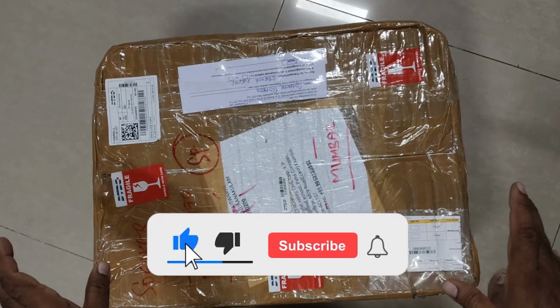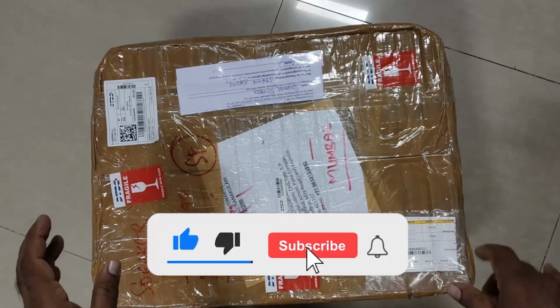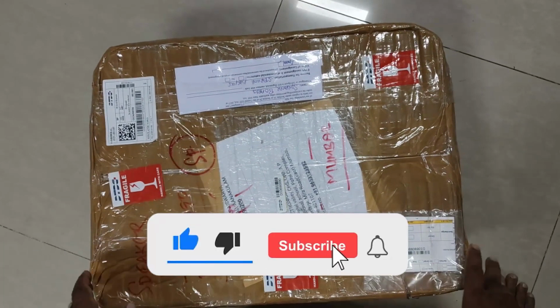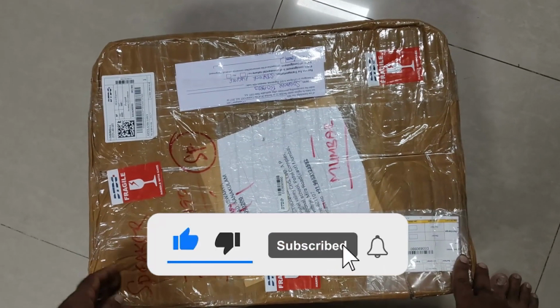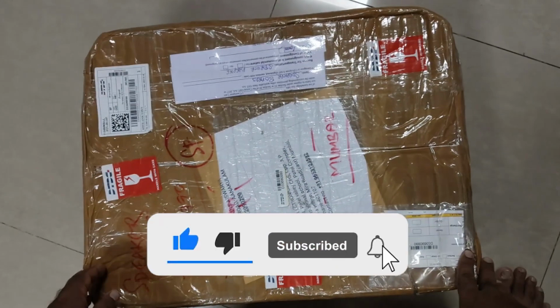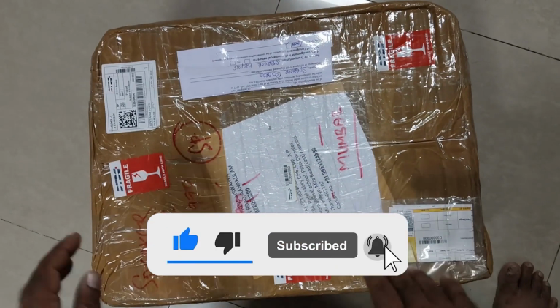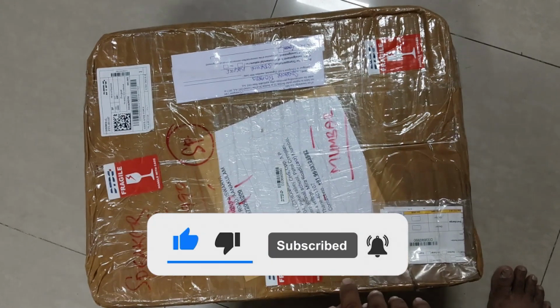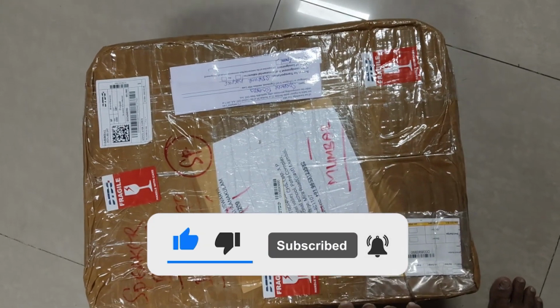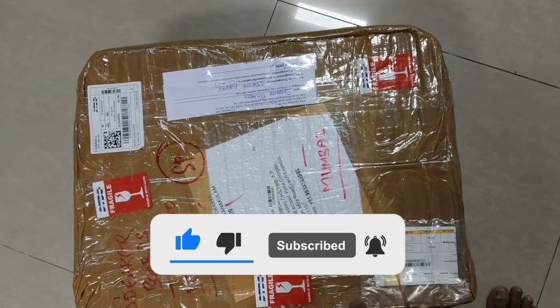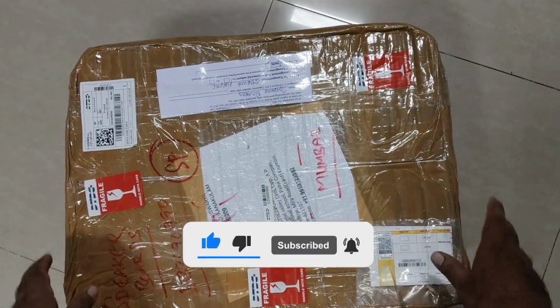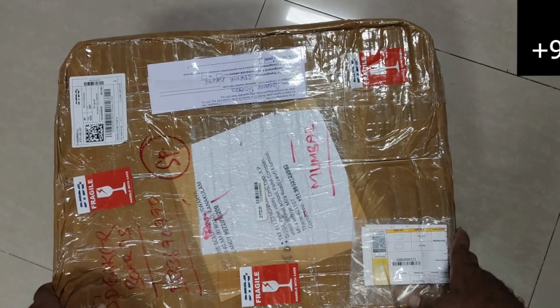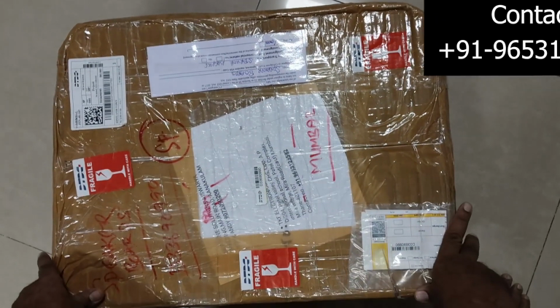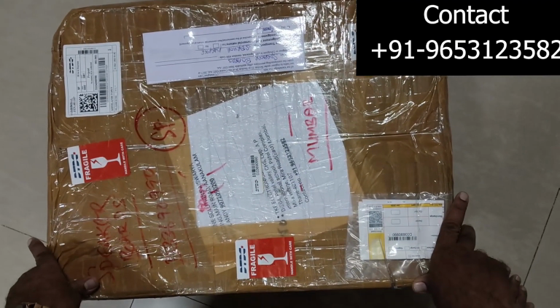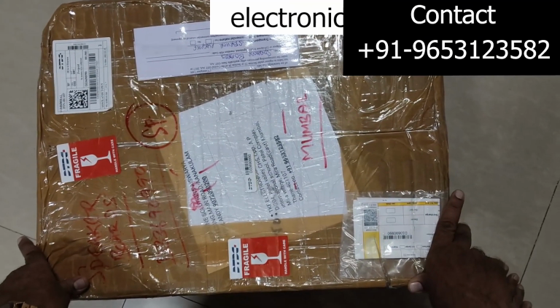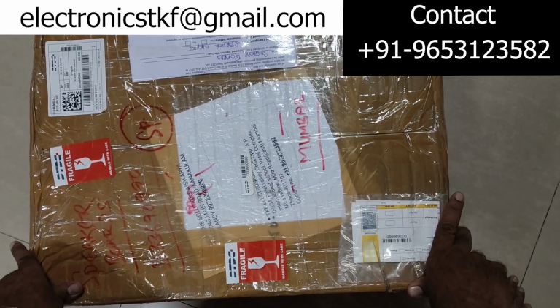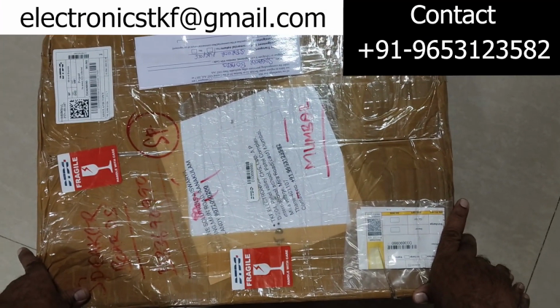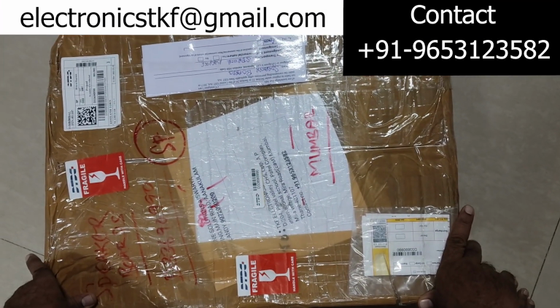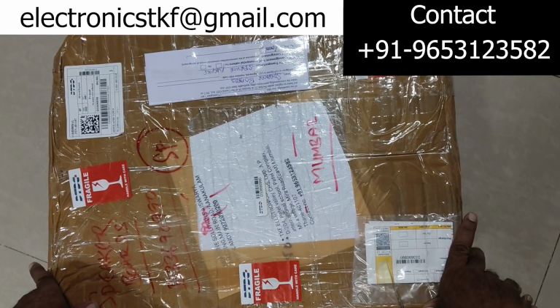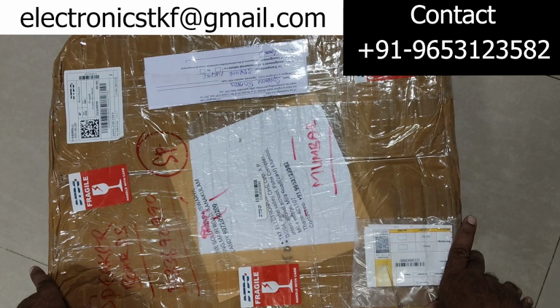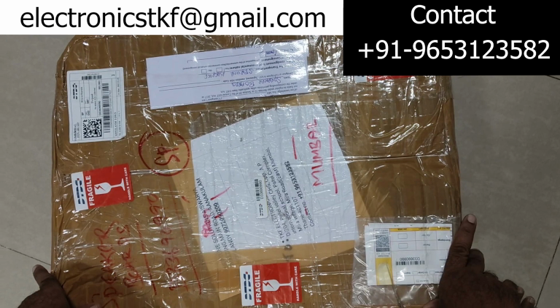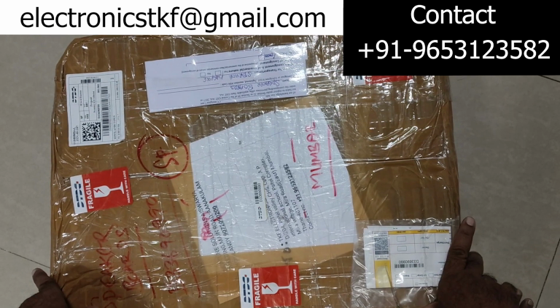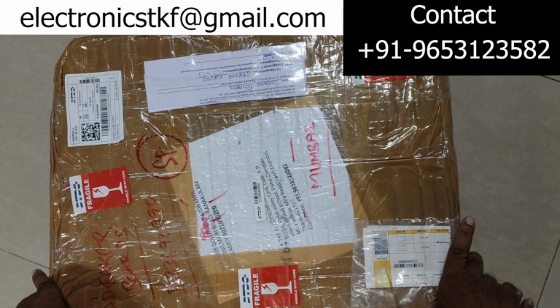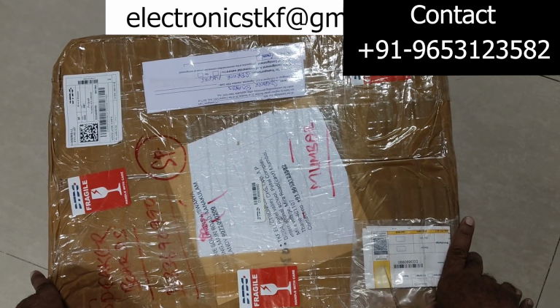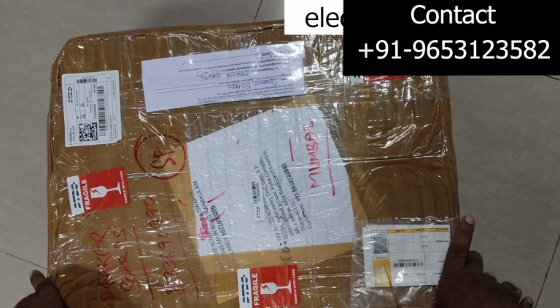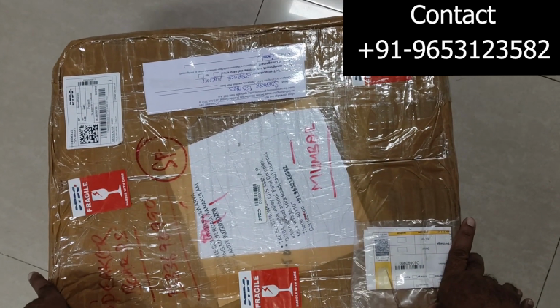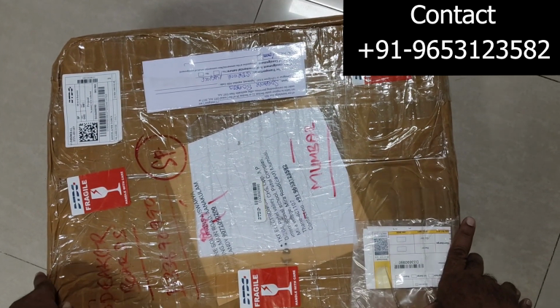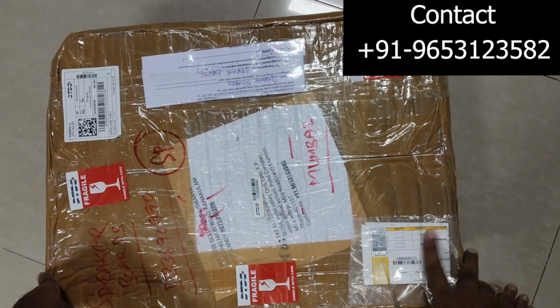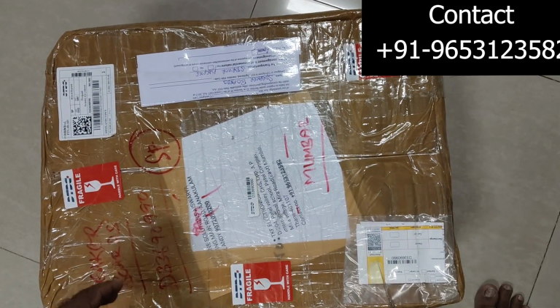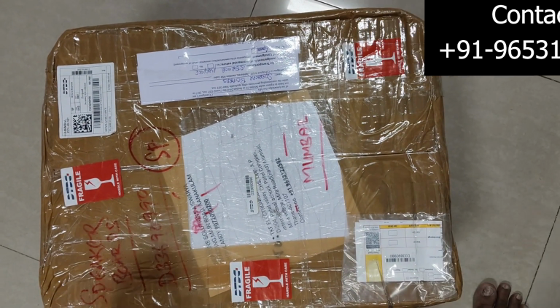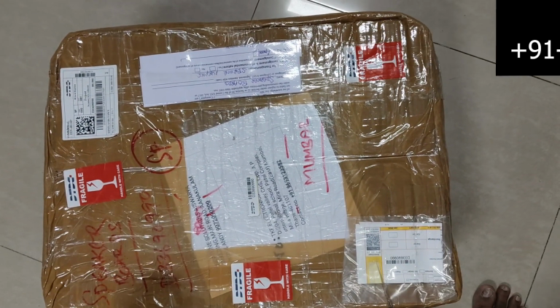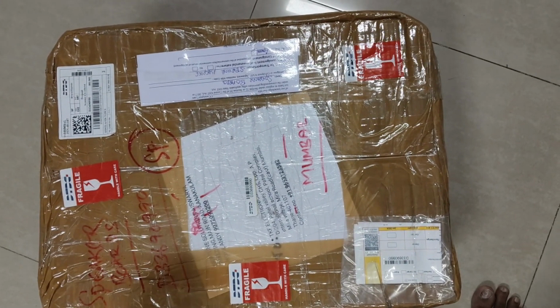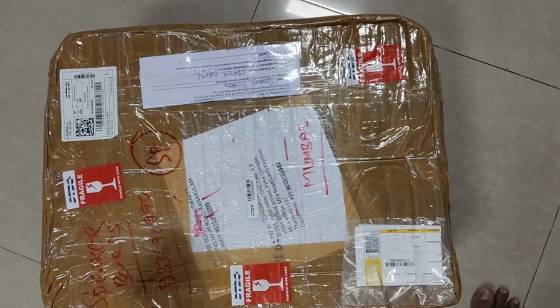Hello friends, welcome back to my YouTube channel Chikip Netroom. I hope you all are doing fine. I have received one parcel from Kerala, Kozhikode. So let's unbox this one.